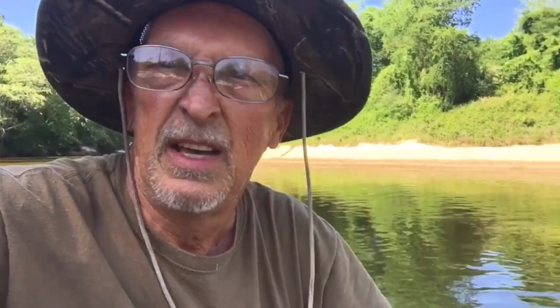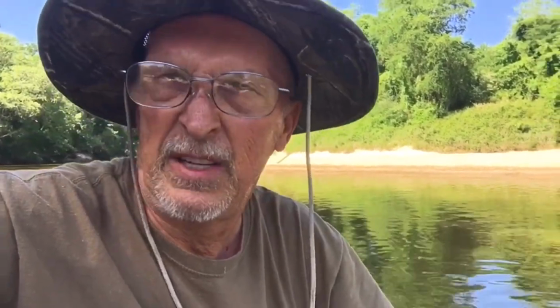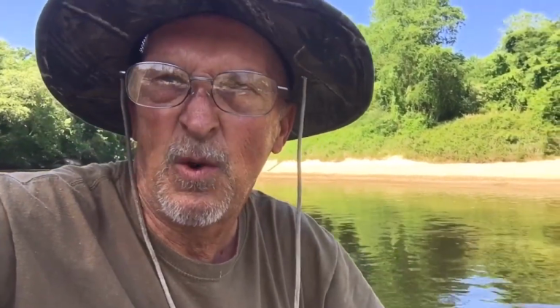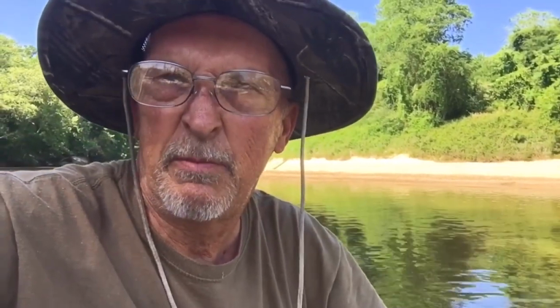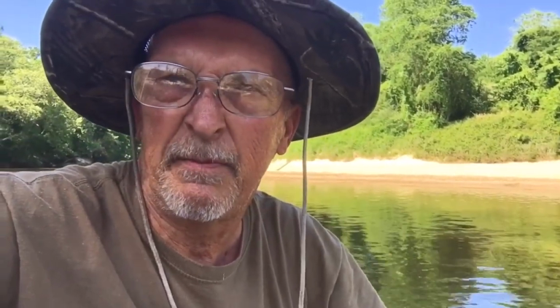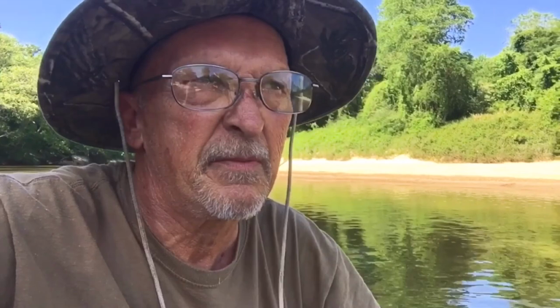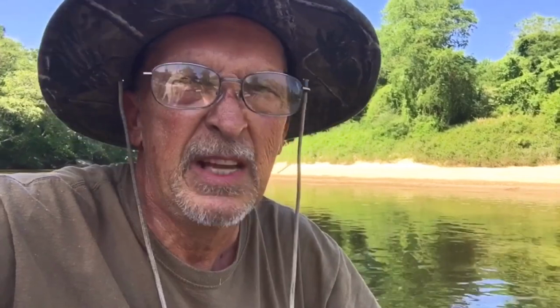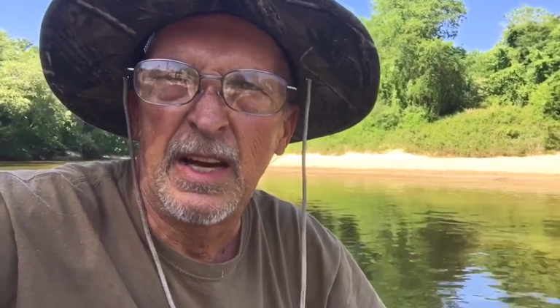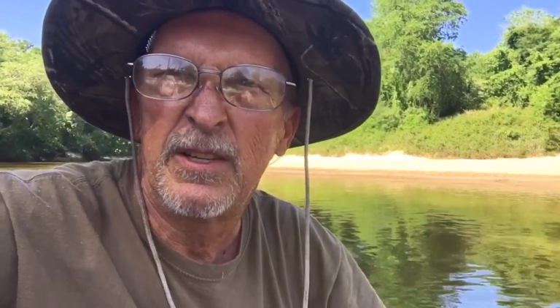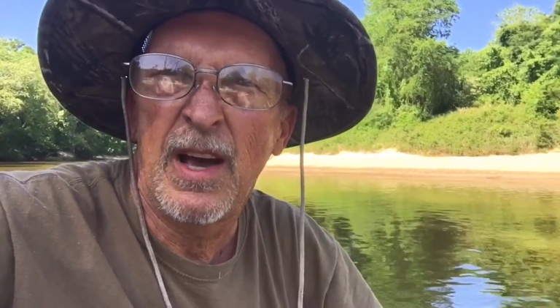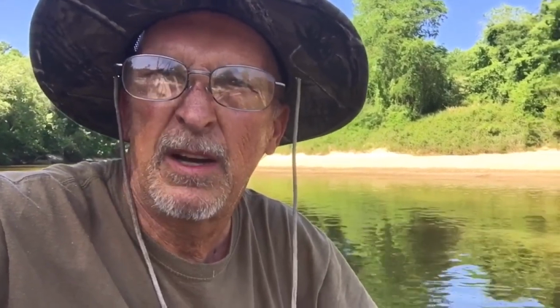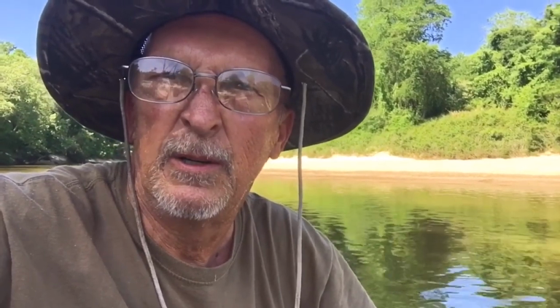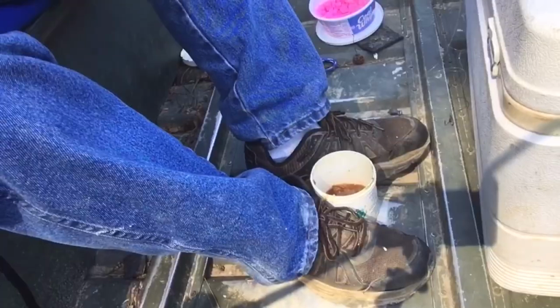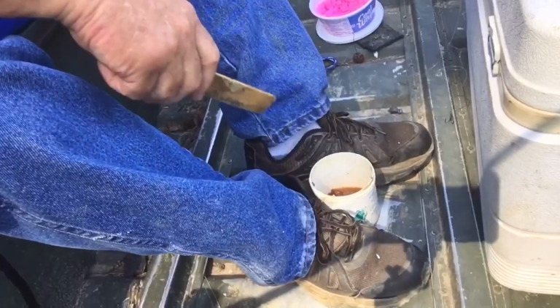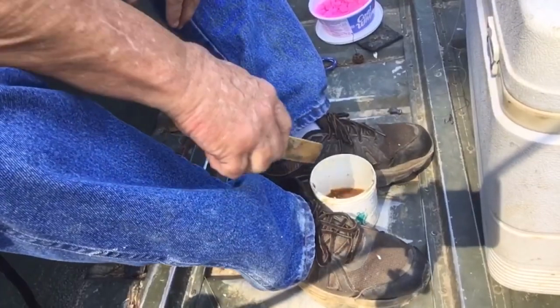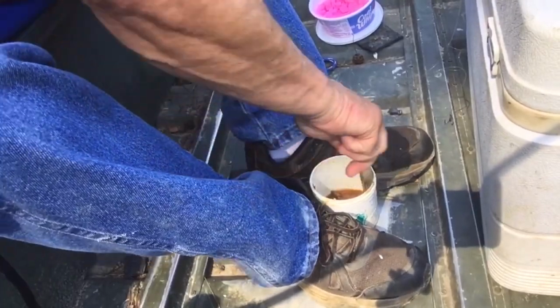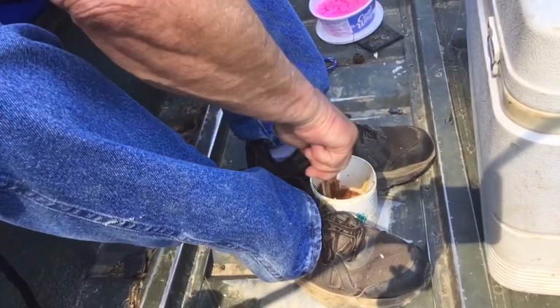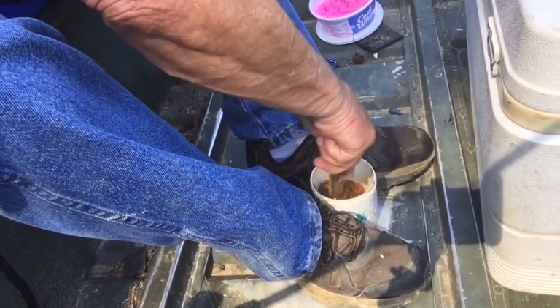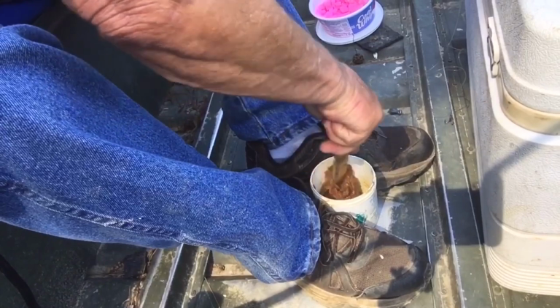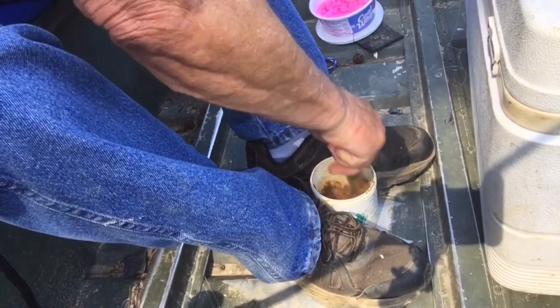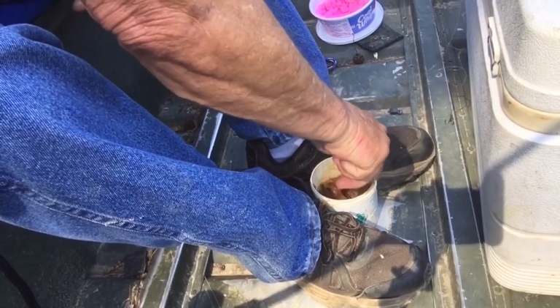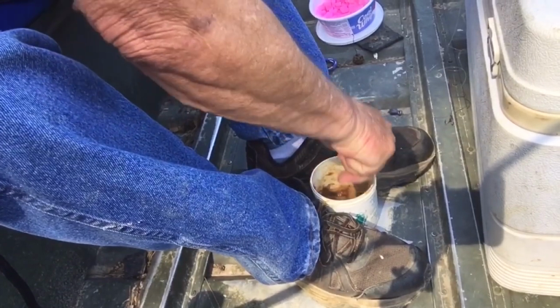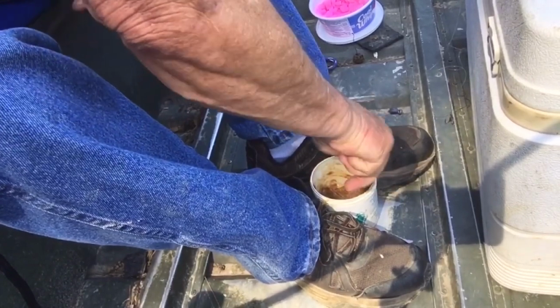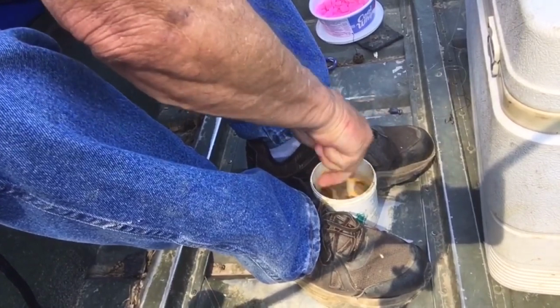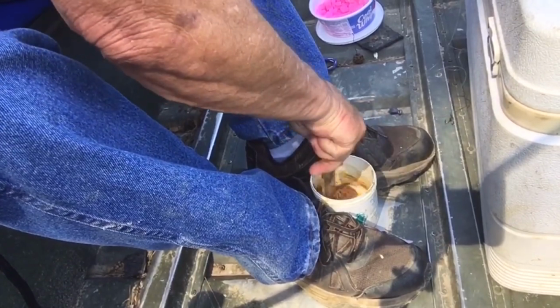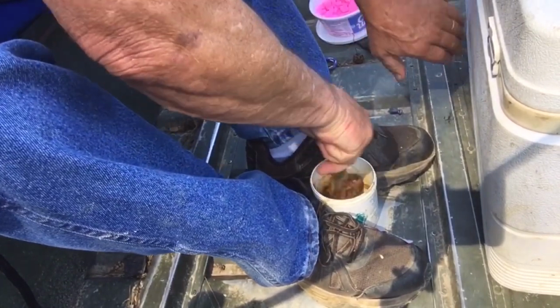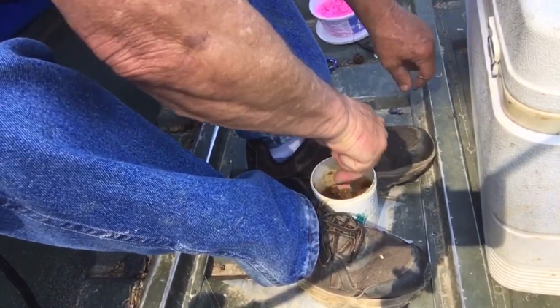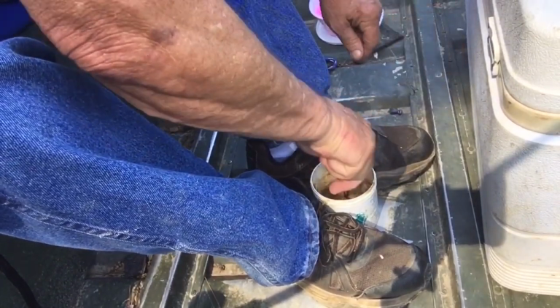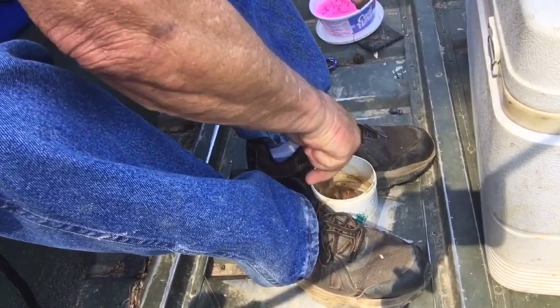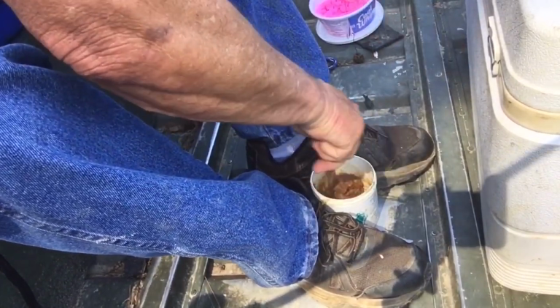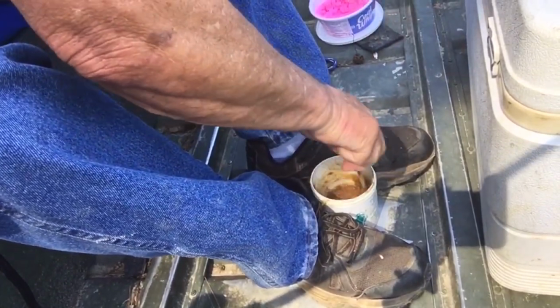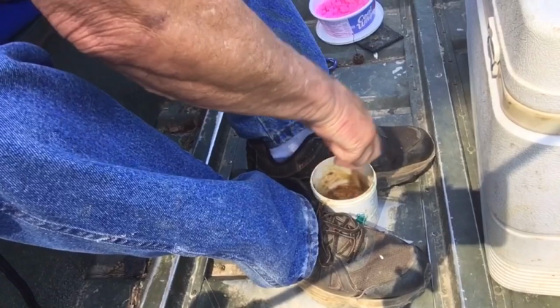I'm fishing with this old punch bait and I'm fixing to show you how I bait up my hook. I put this old tub between my feet and stir this old bait up a little bit. There's just a little bit left in this can.